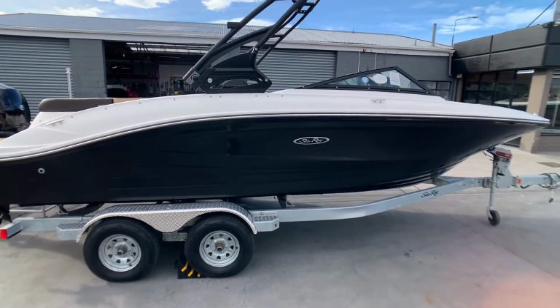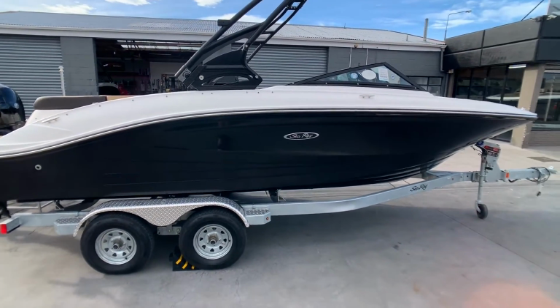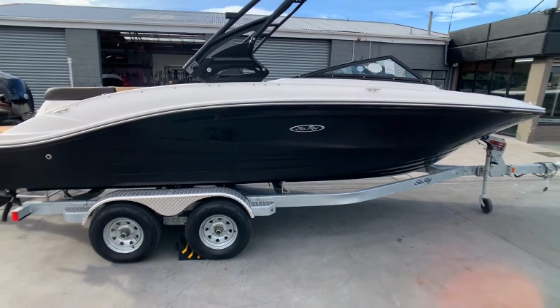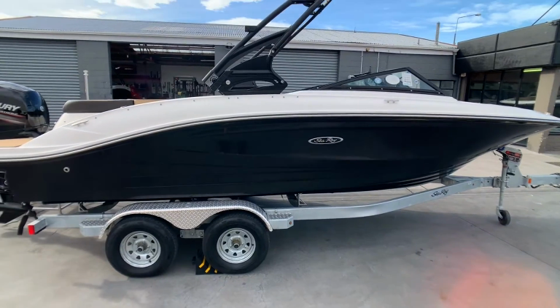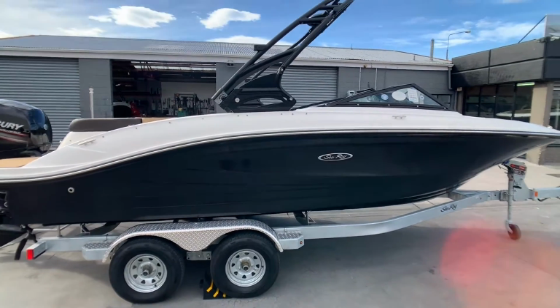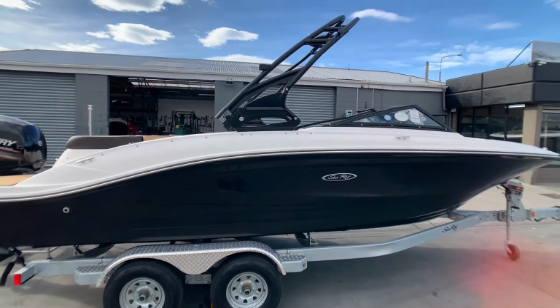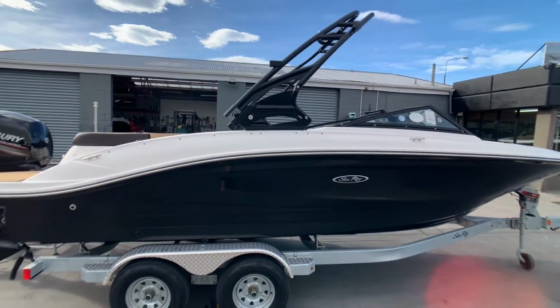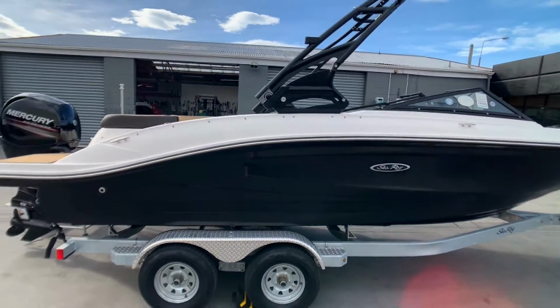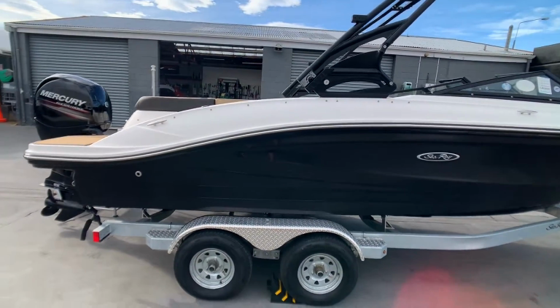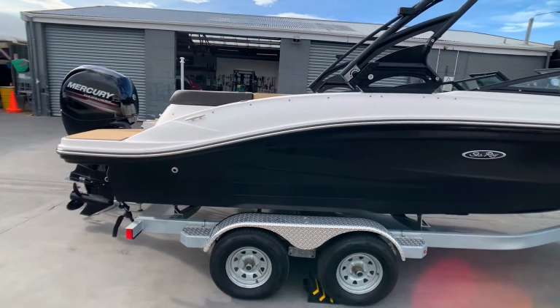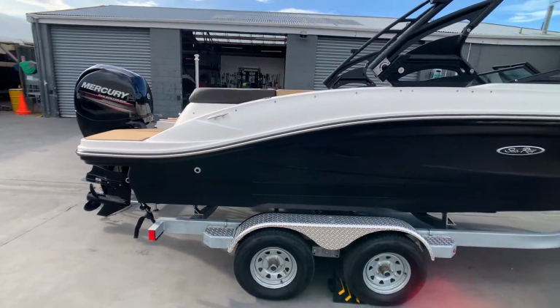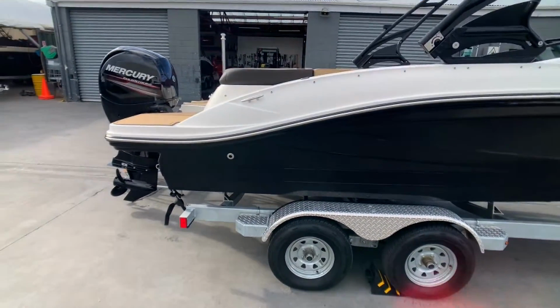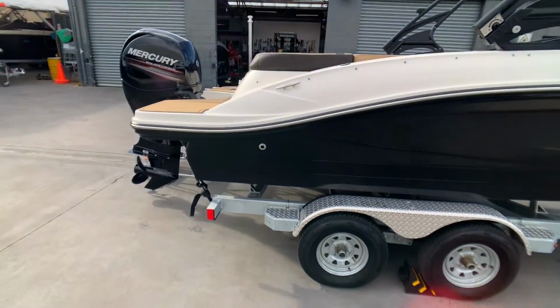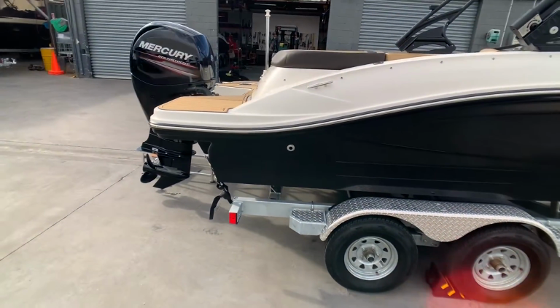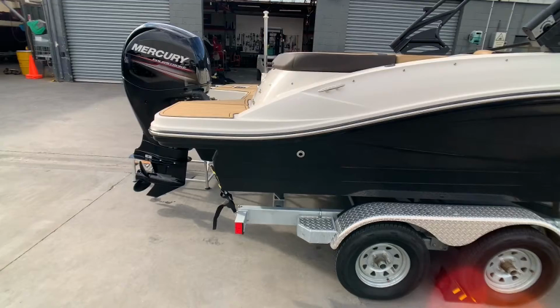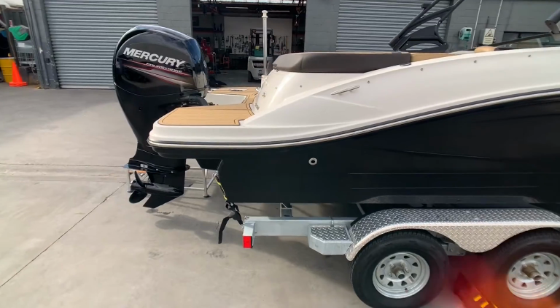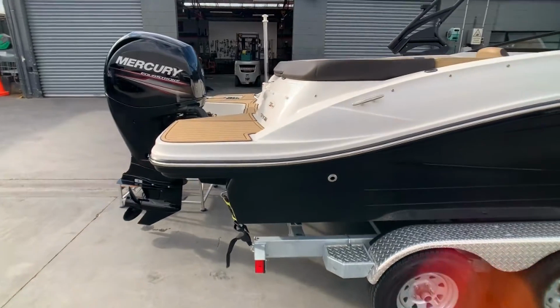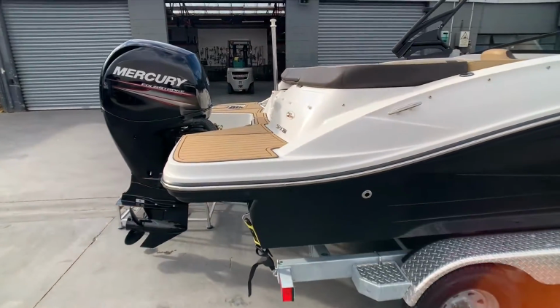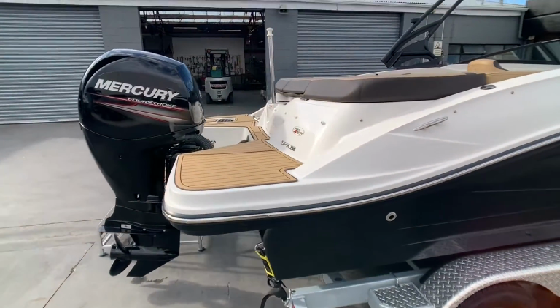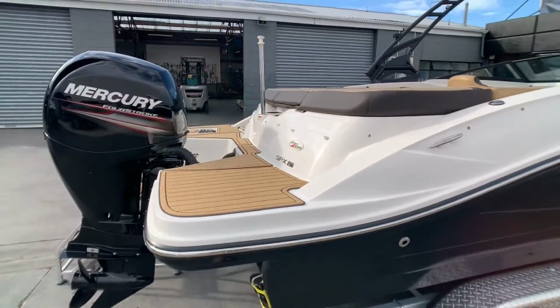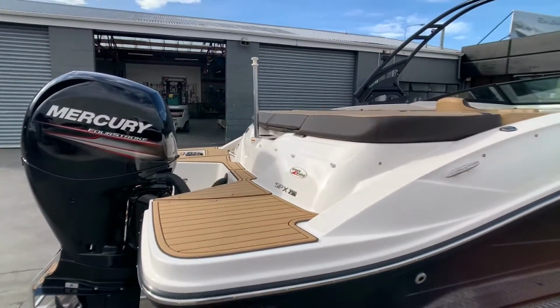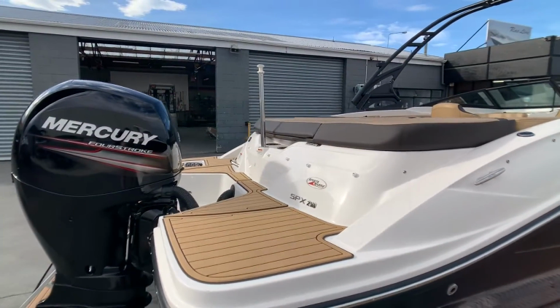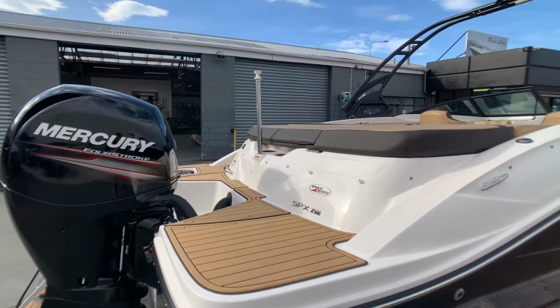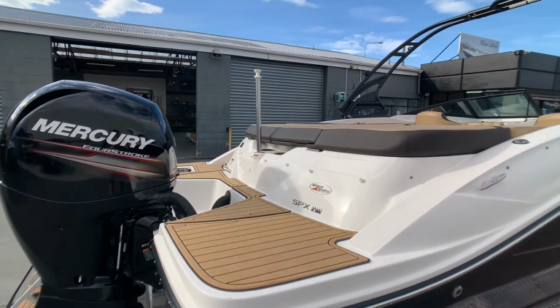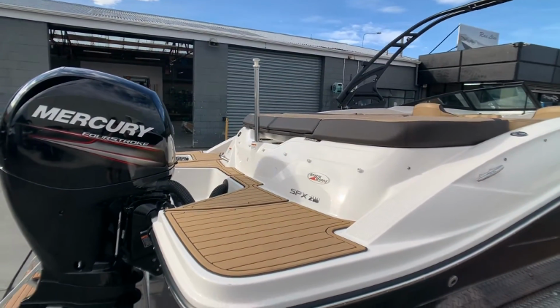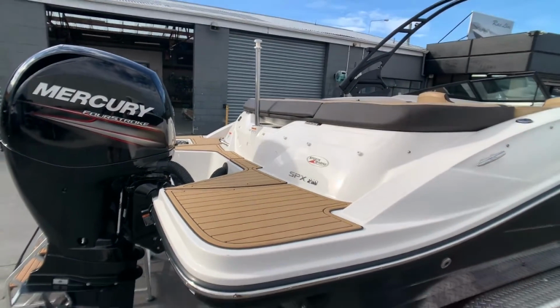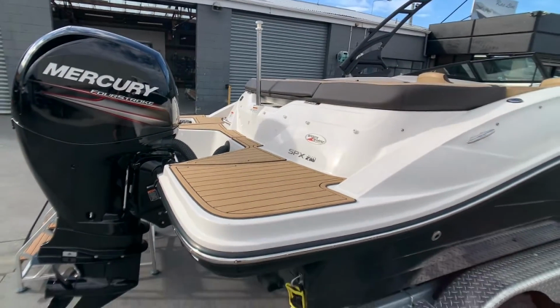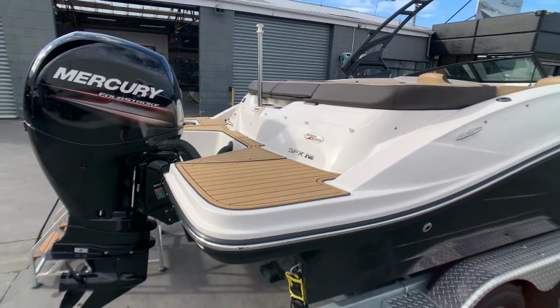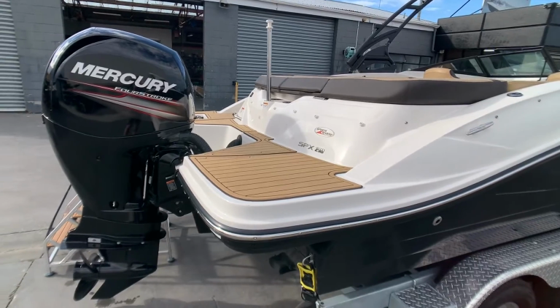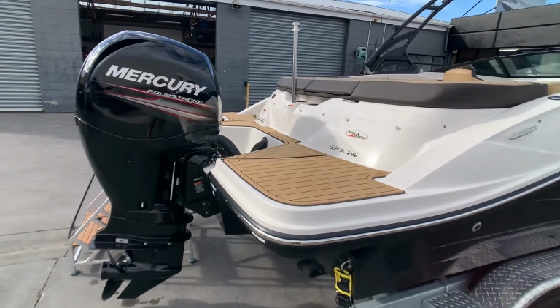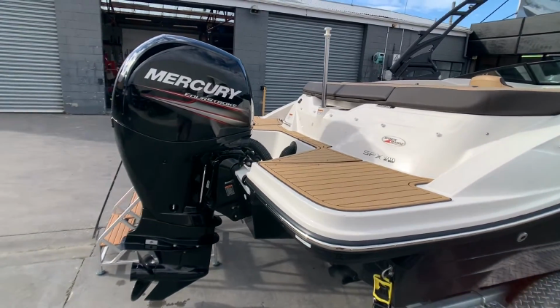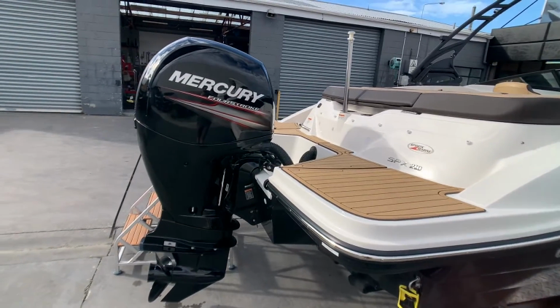The boat is powered by a Mercury four-stroke 150 horsepower engine — 112 kilowatts — and the boat also has a fuel capacity of 151 liters.